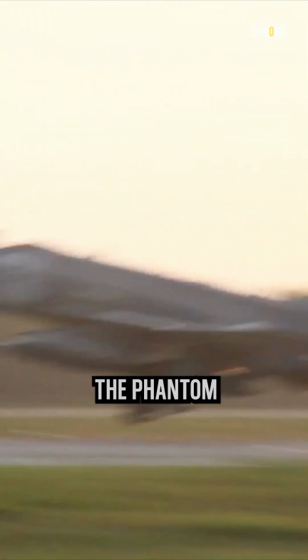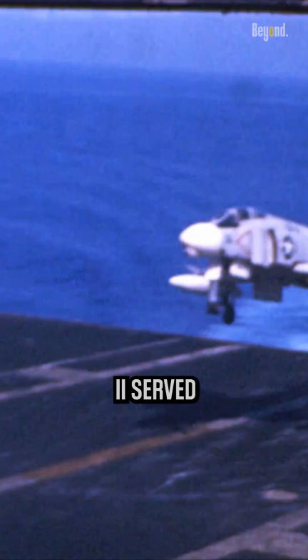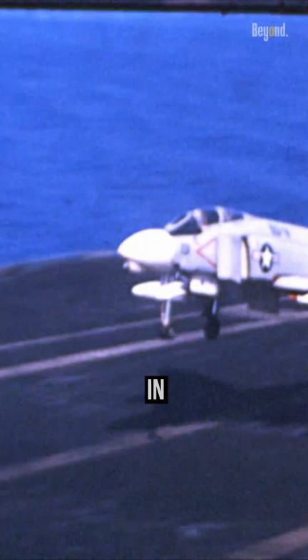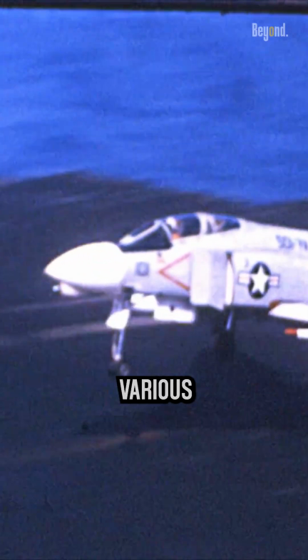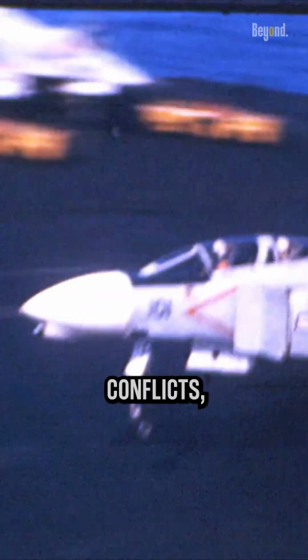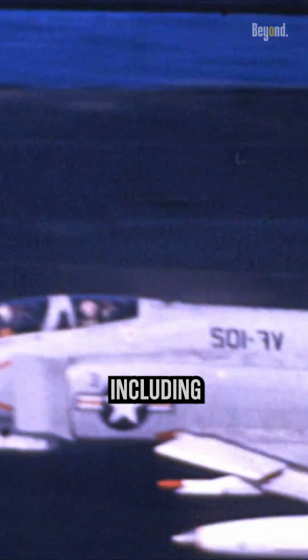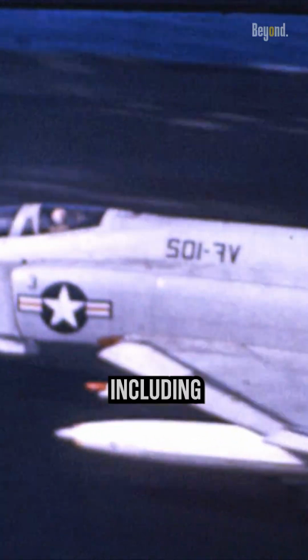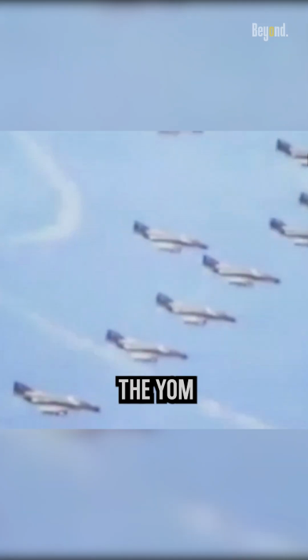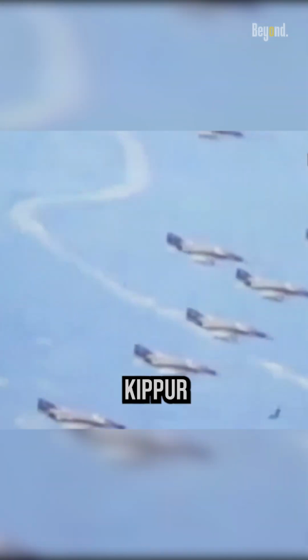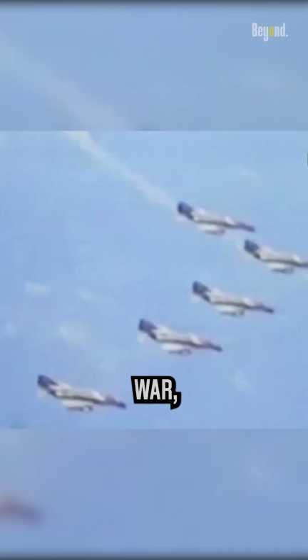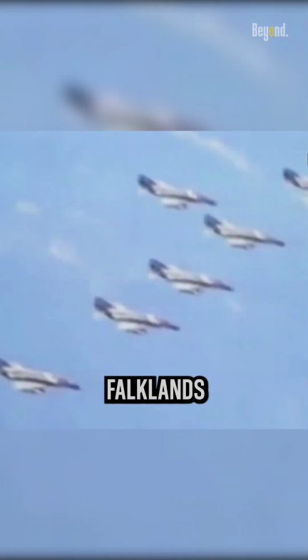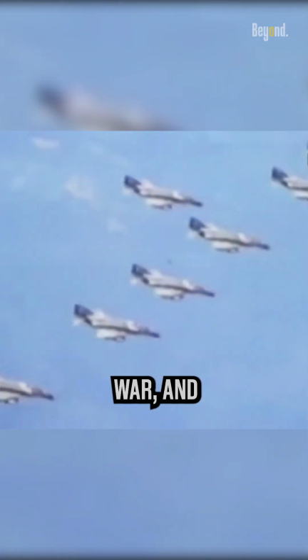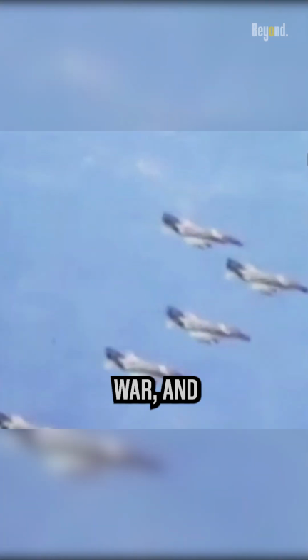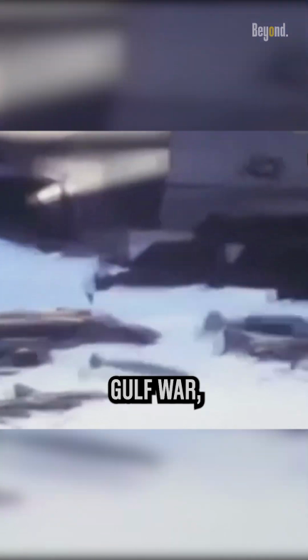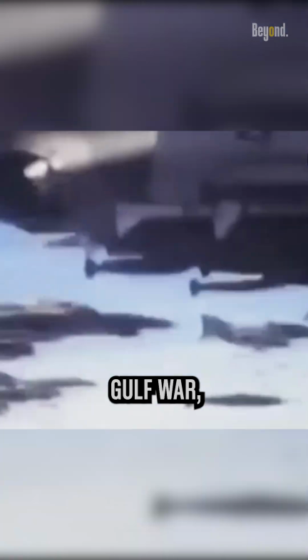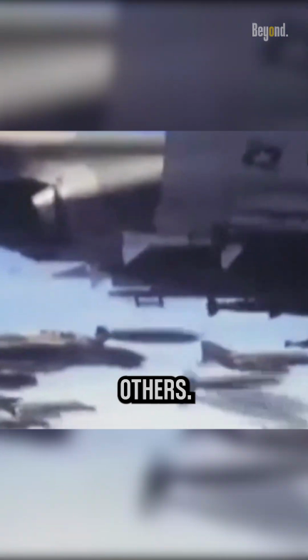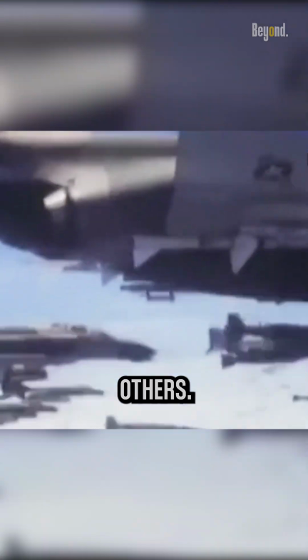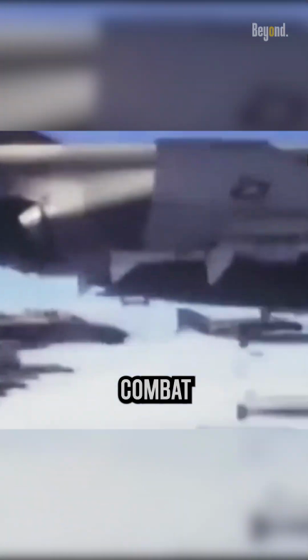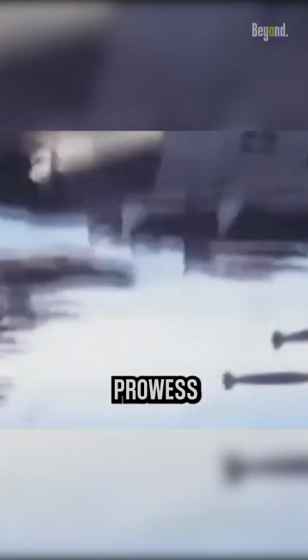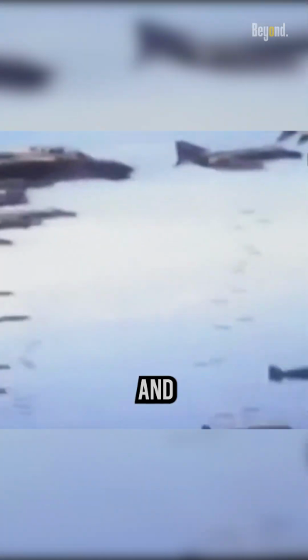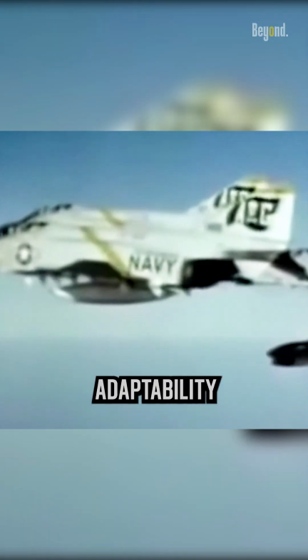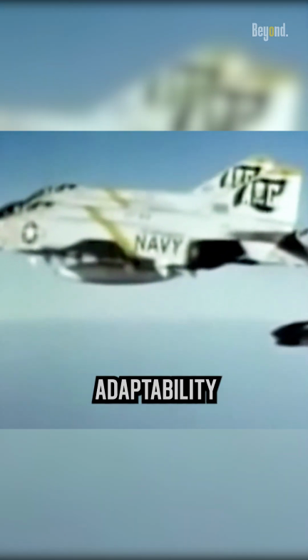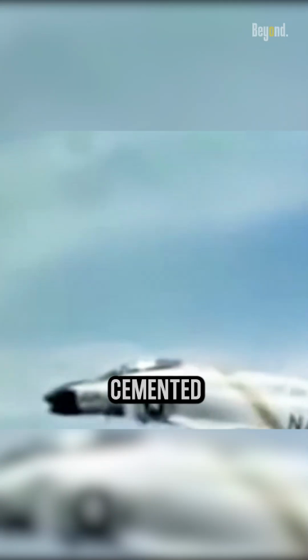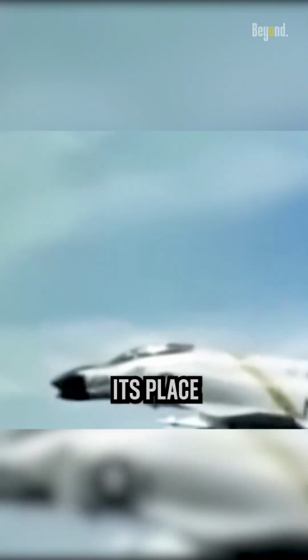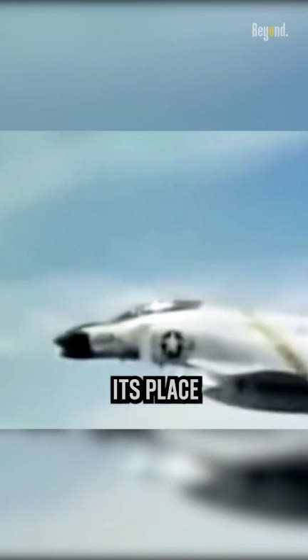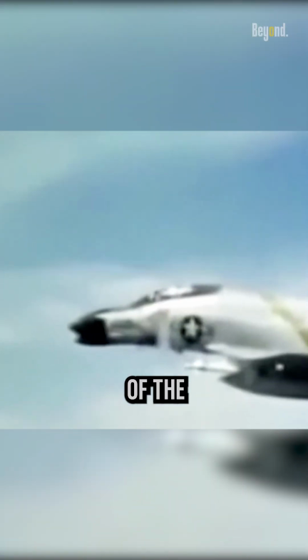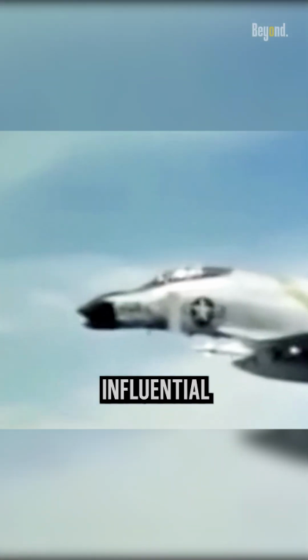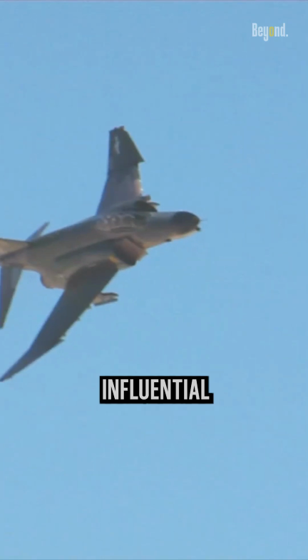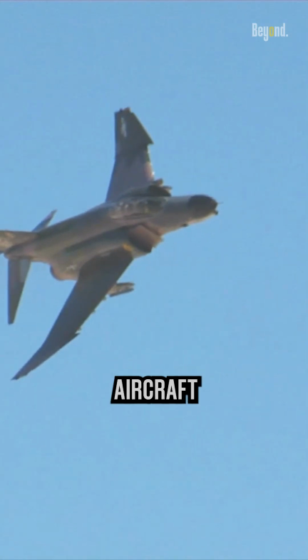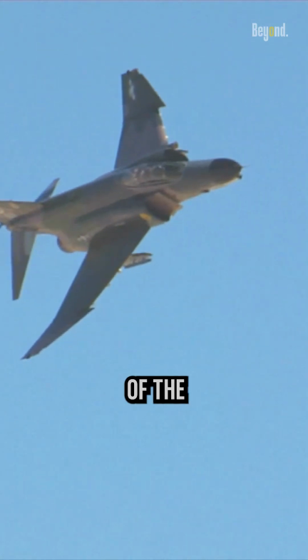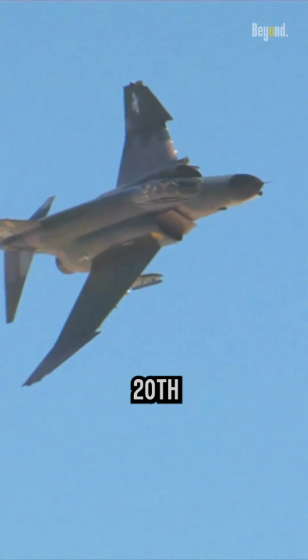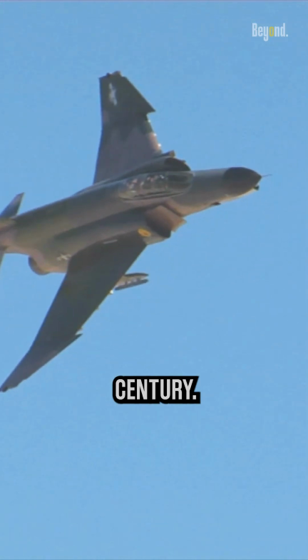The Phantom II served in various conflicts, including the Yom Kippur War, Falklands War, and Gulf War, among others. Its combat prowess and adaptability cemented its place as one of the most influential aircraft of the 20th century.